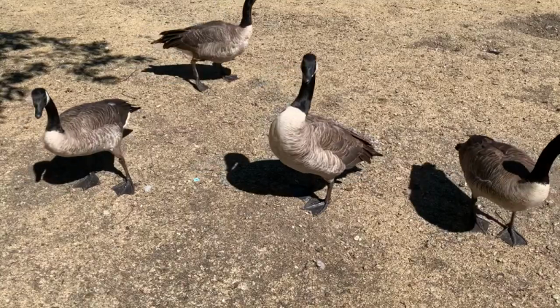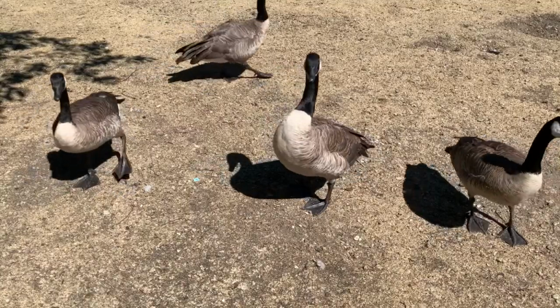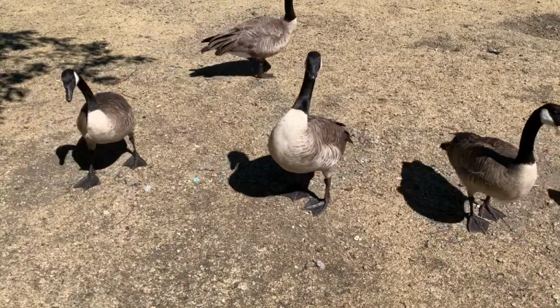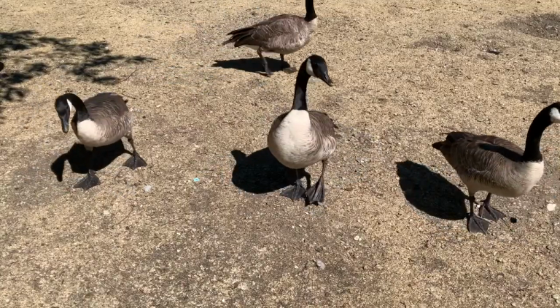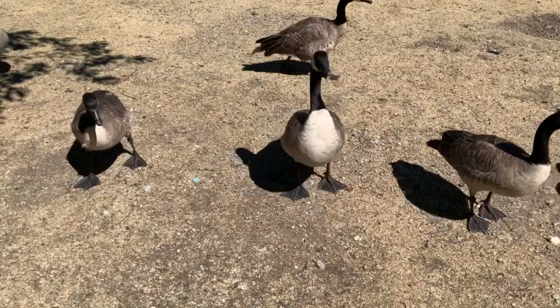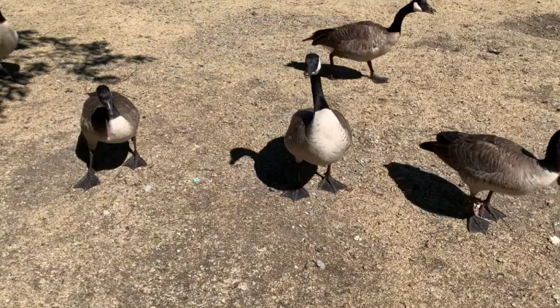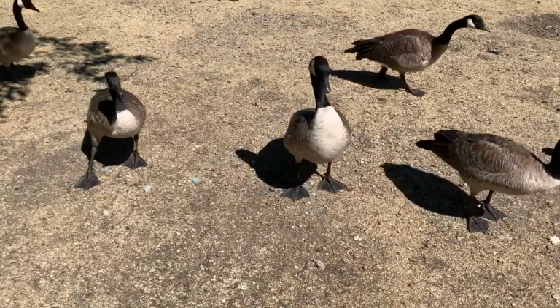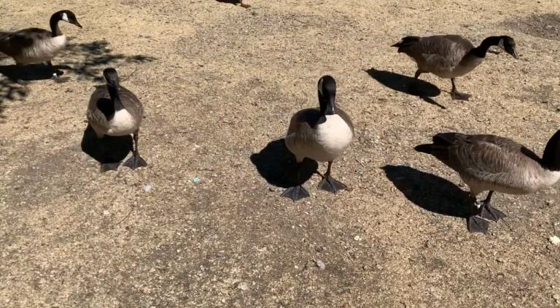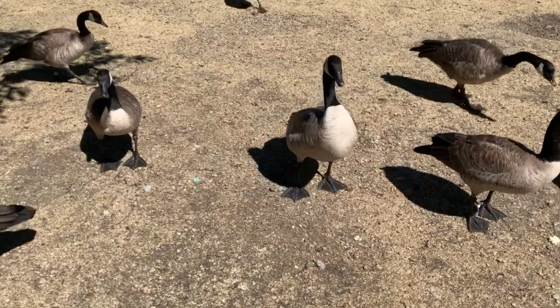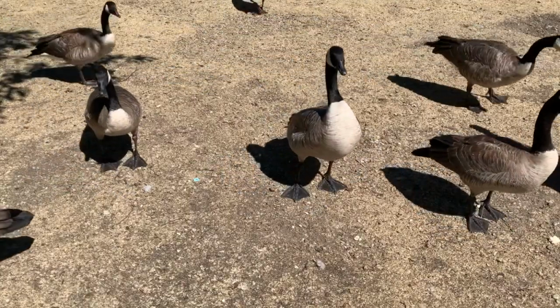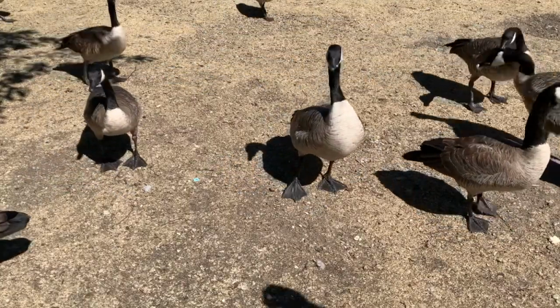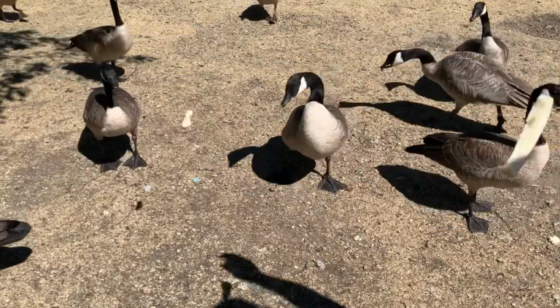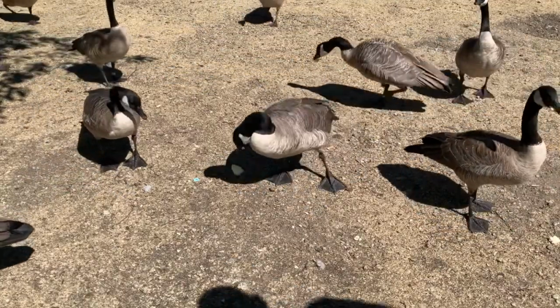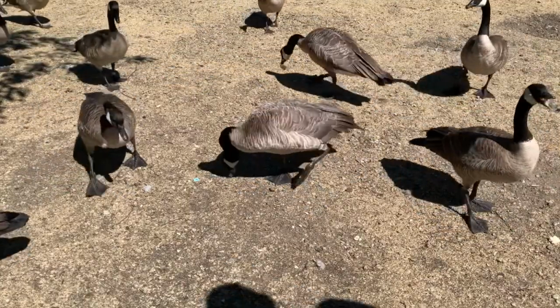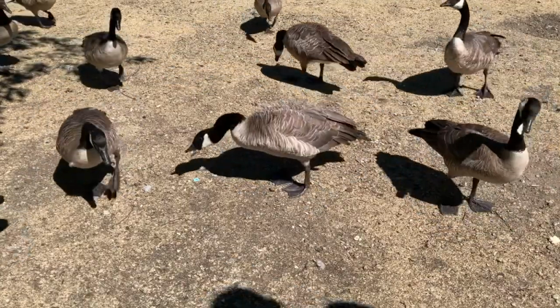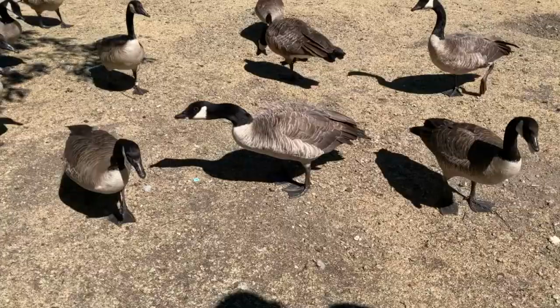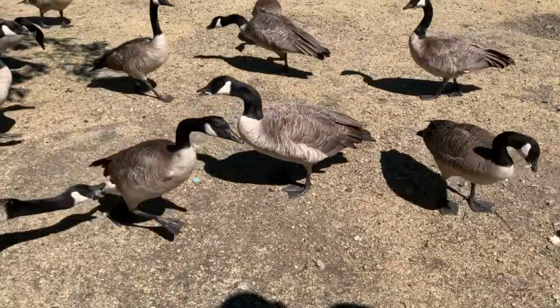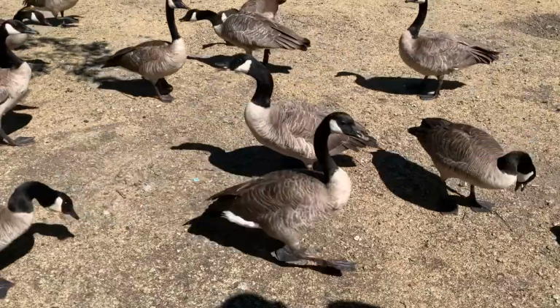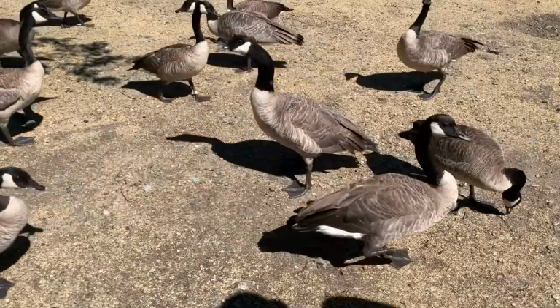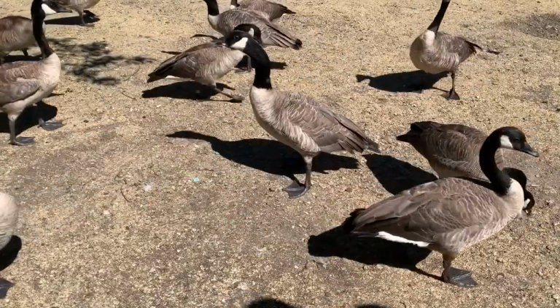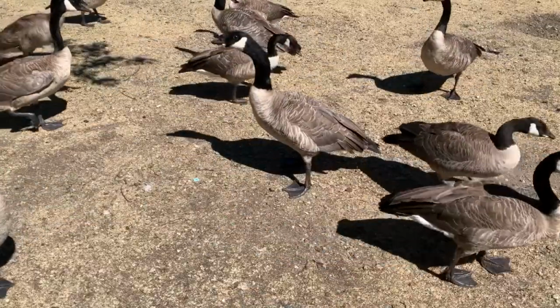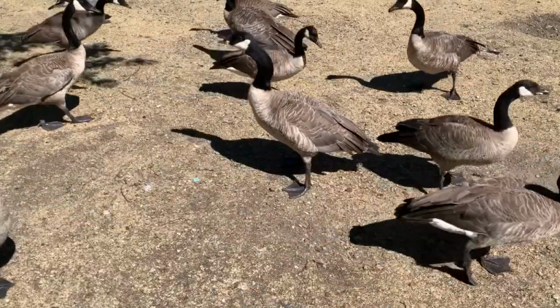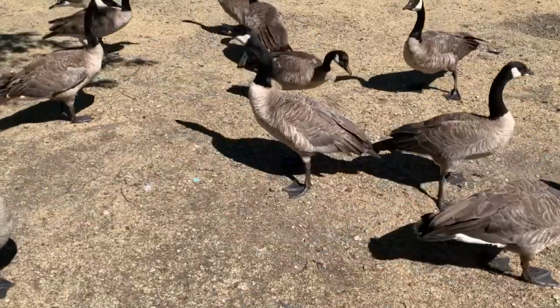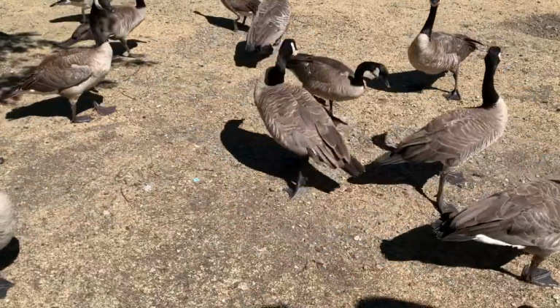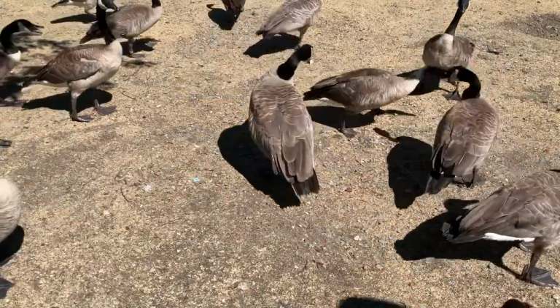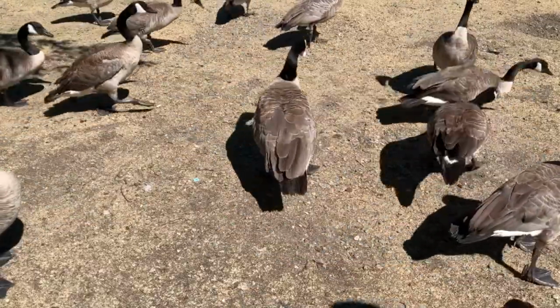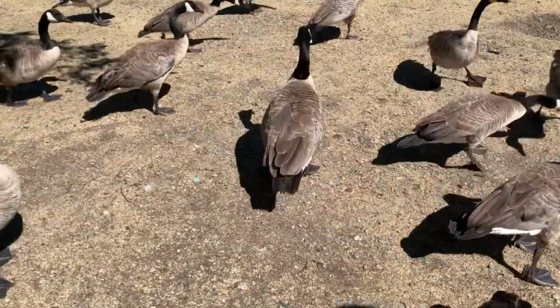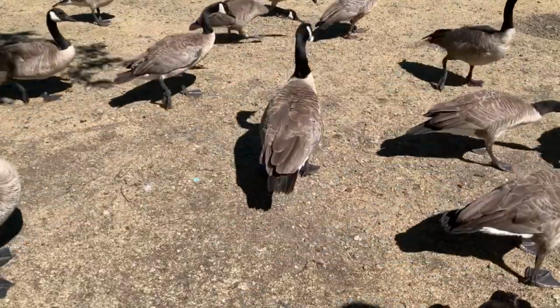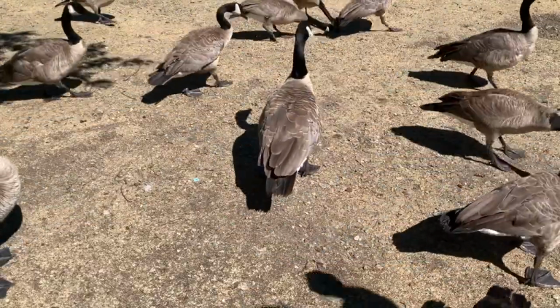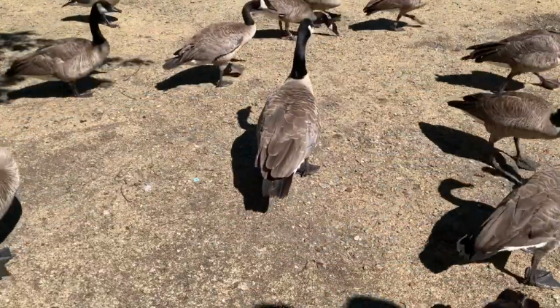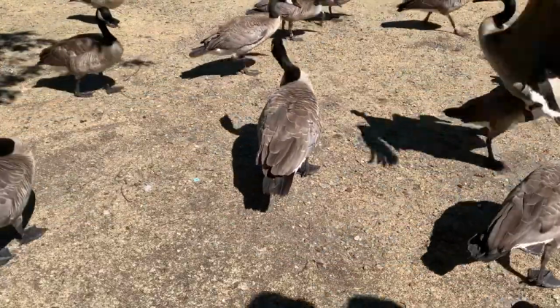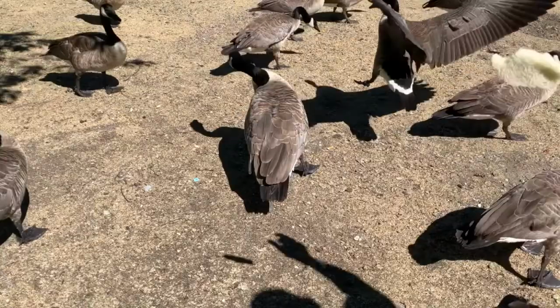Canadian geese eat grain, succulents, forbs, grasses, pond weeds, and lawns in urban areas.